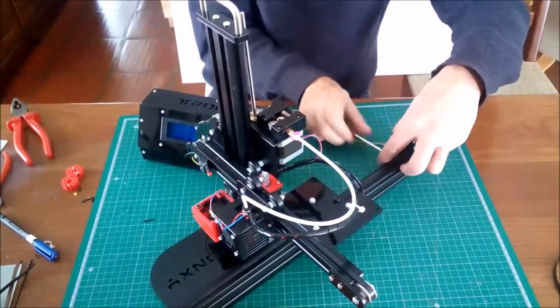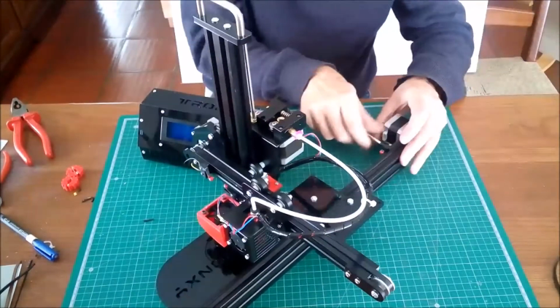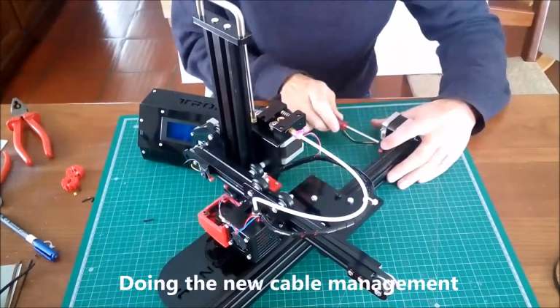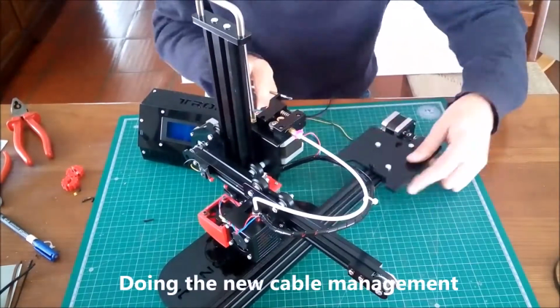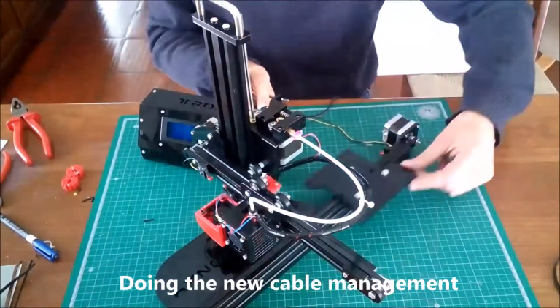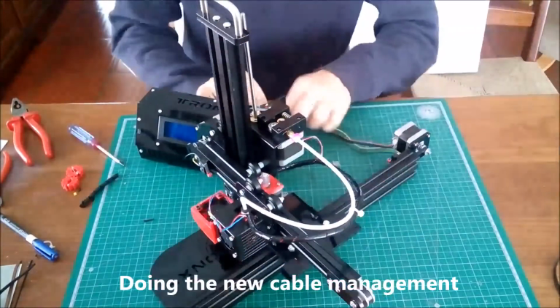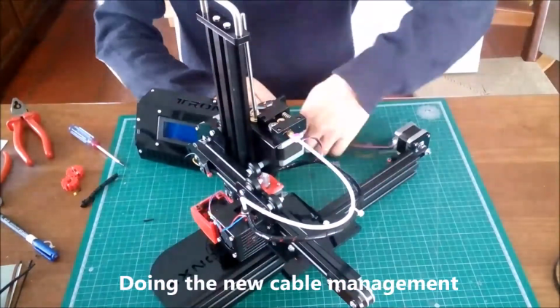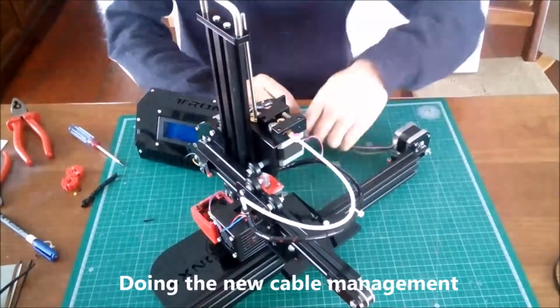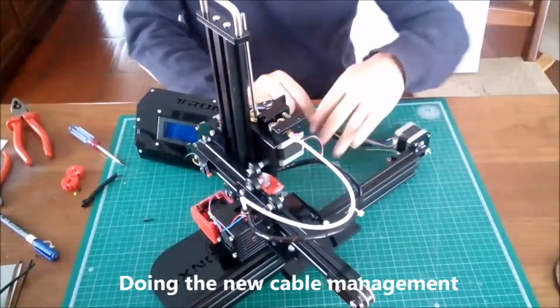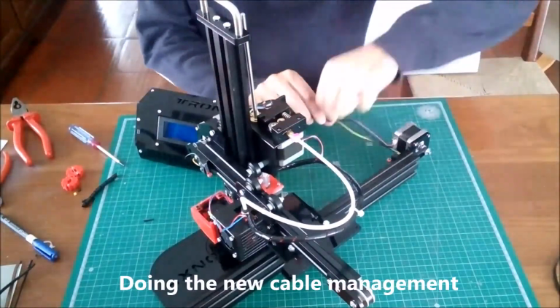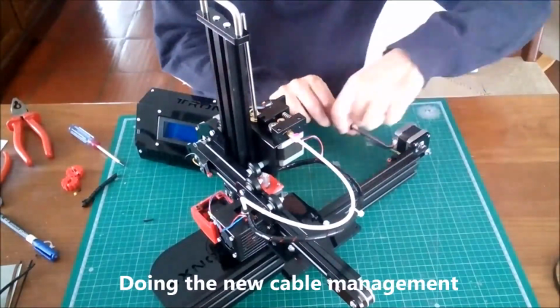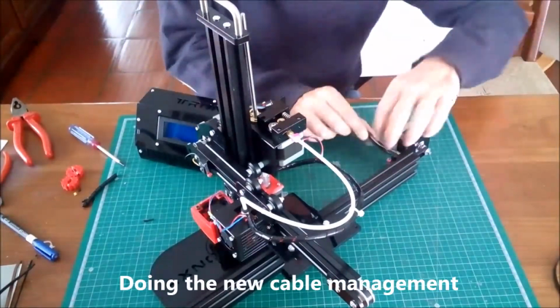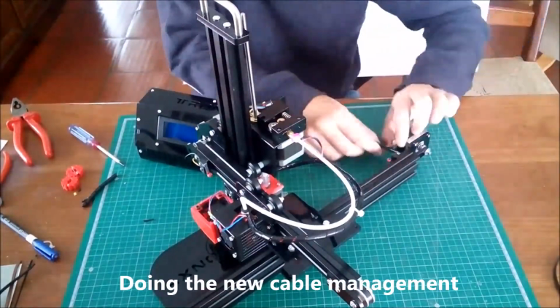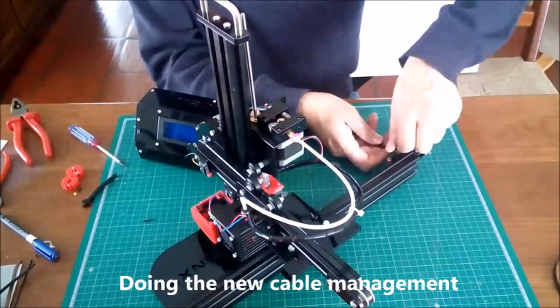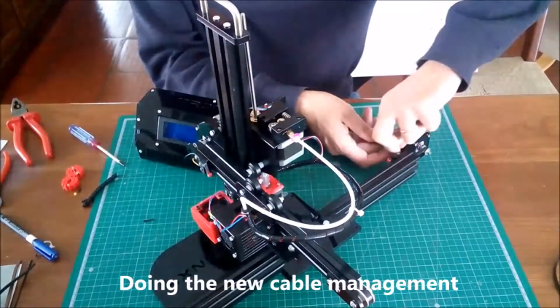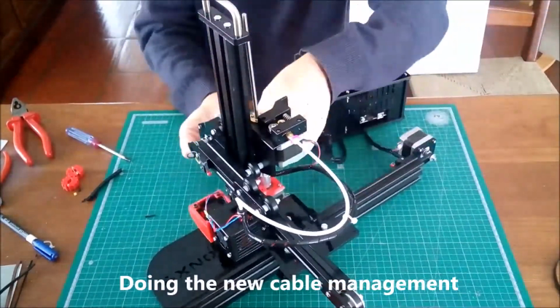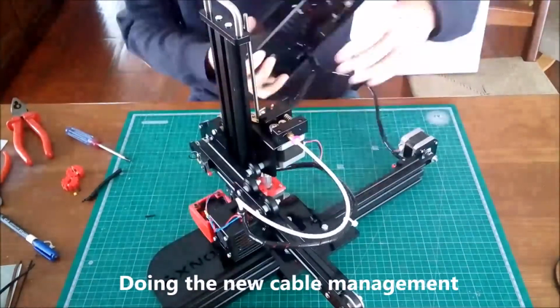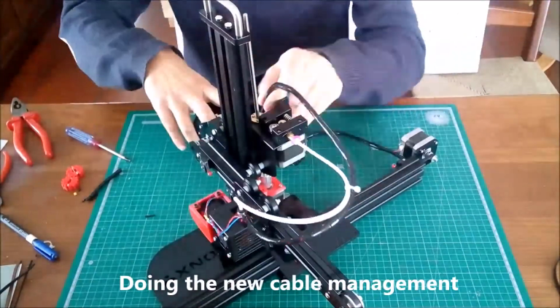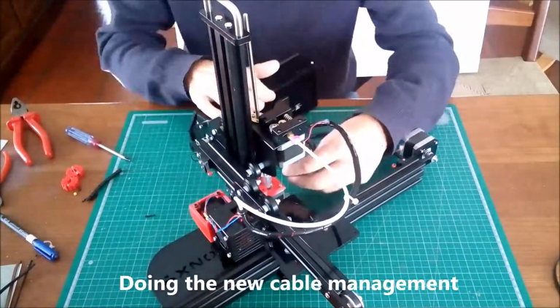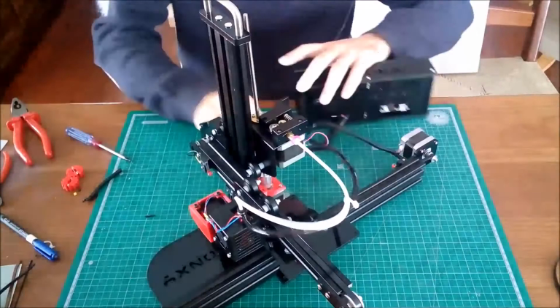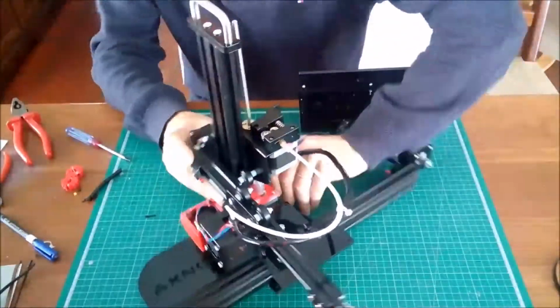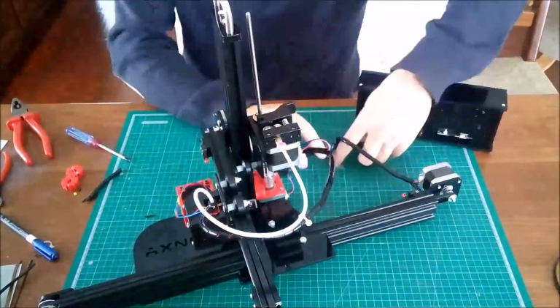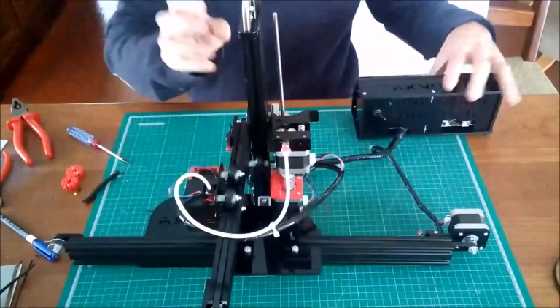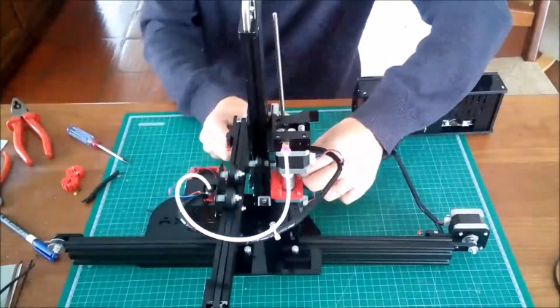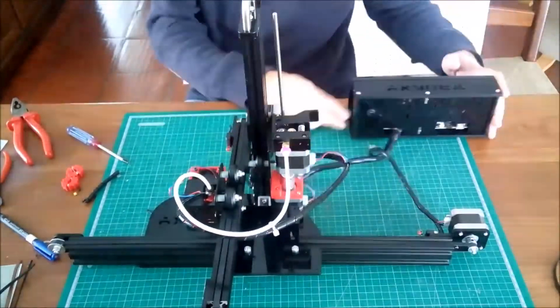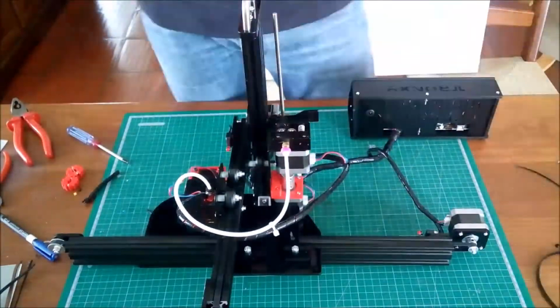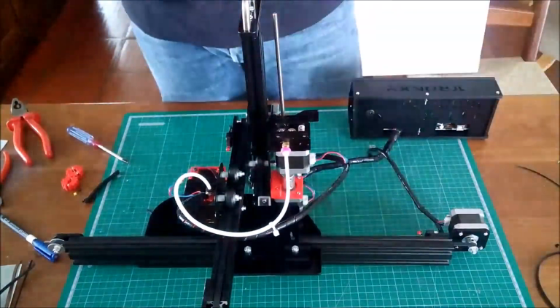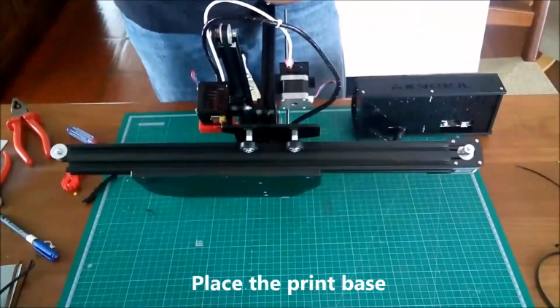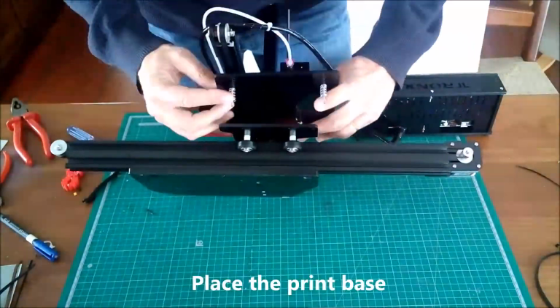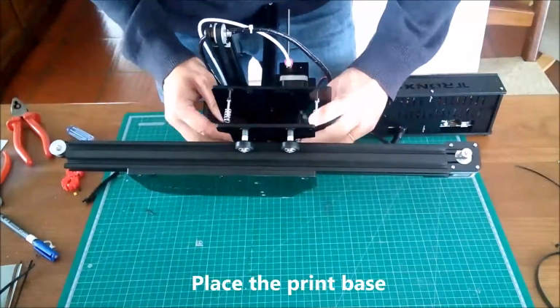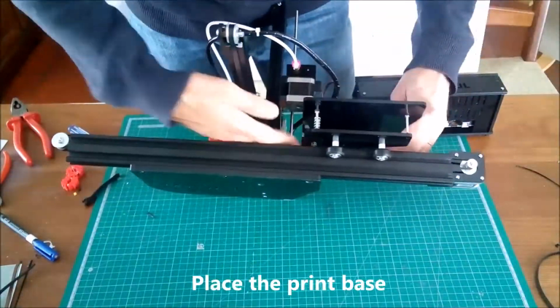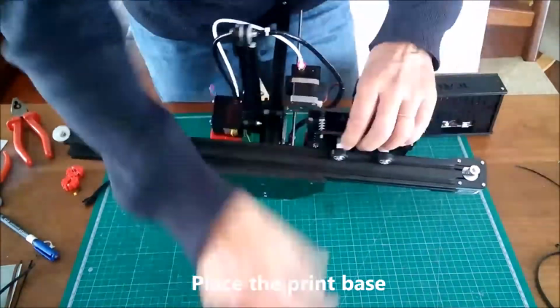As the Y motor will be away from the original point we must redo the cable management. Then we have to install the print base again.